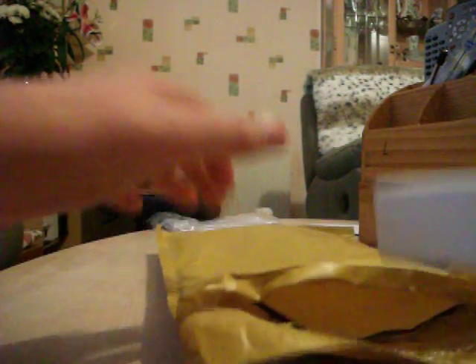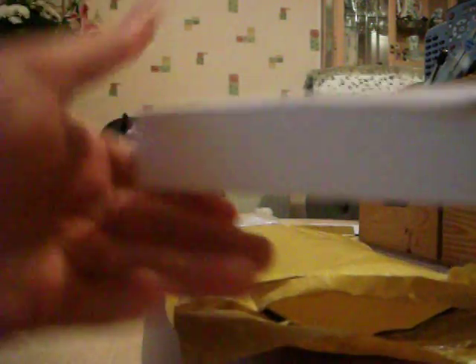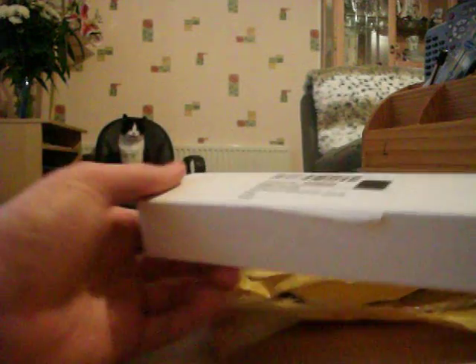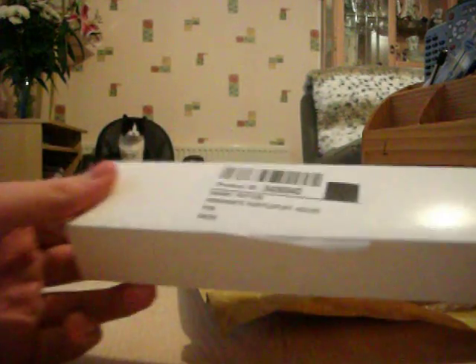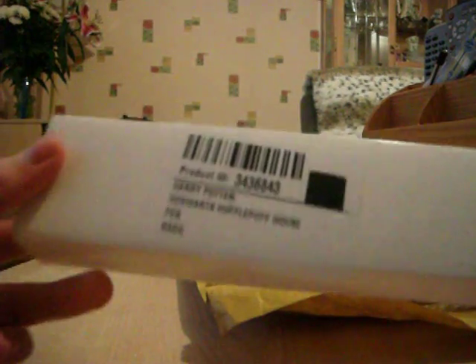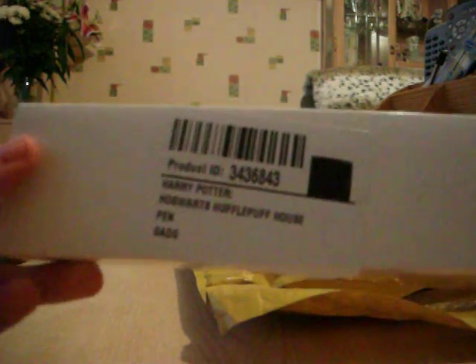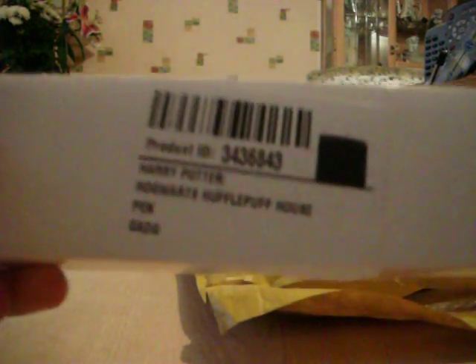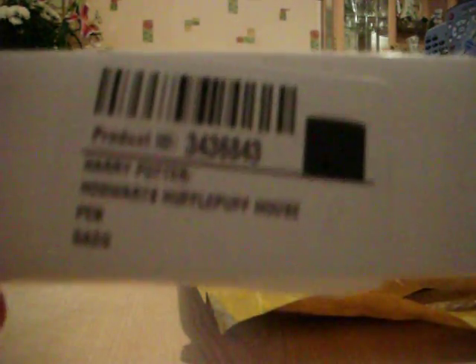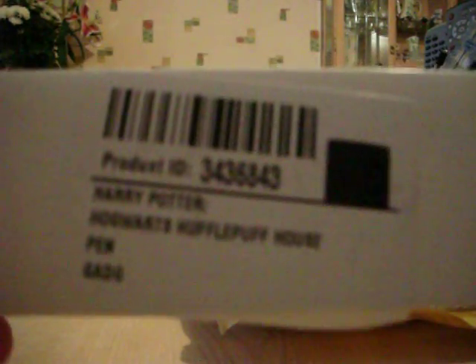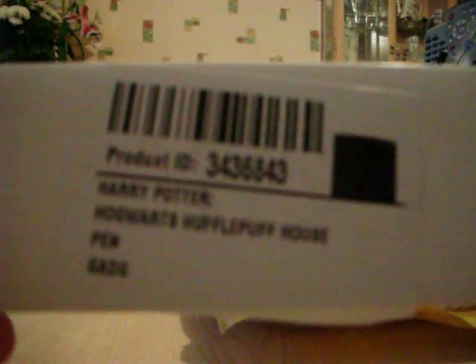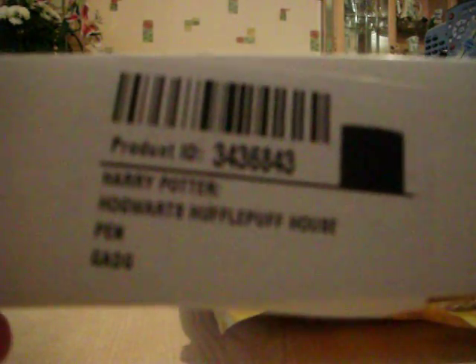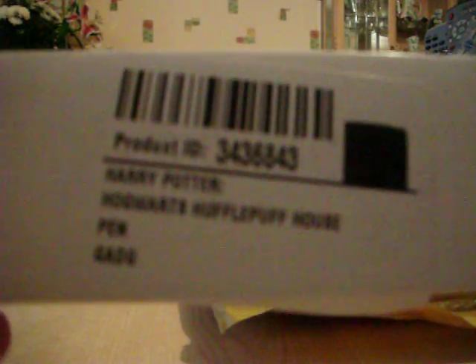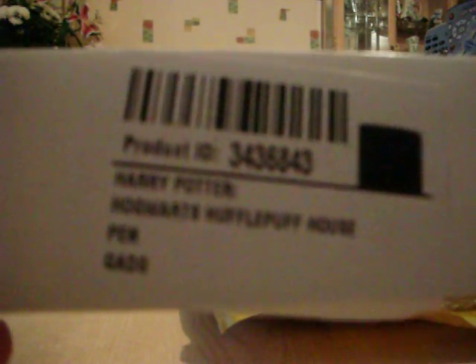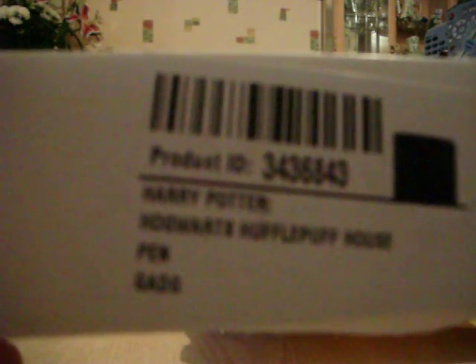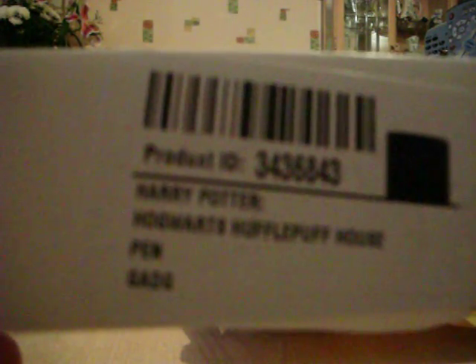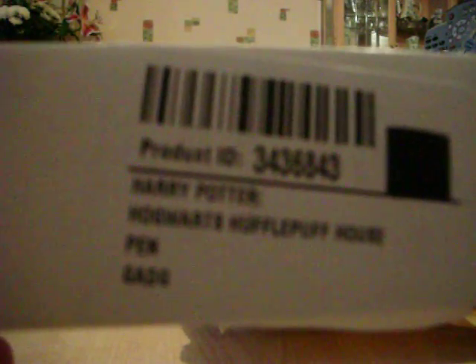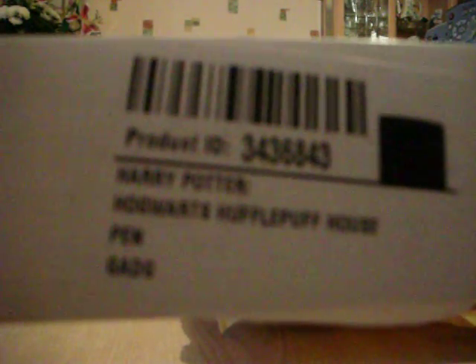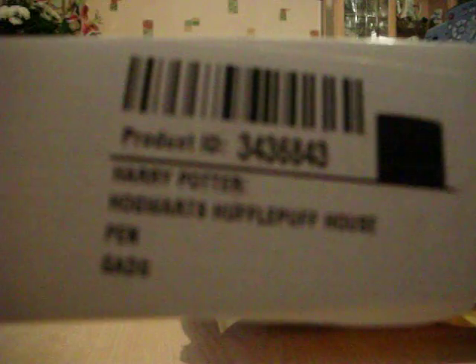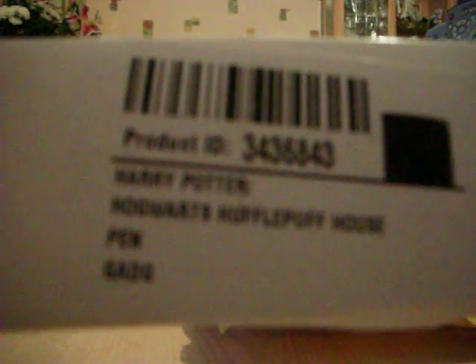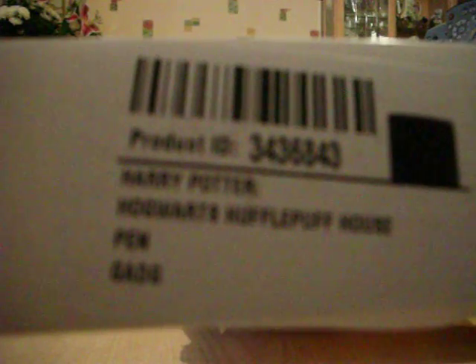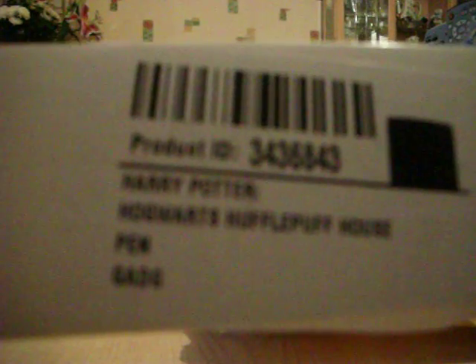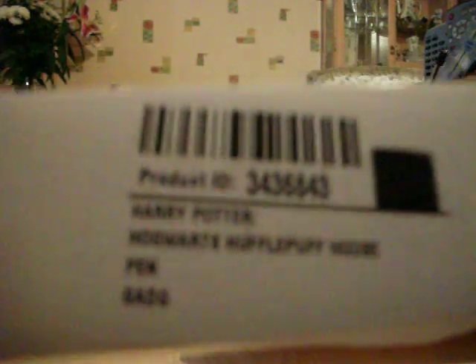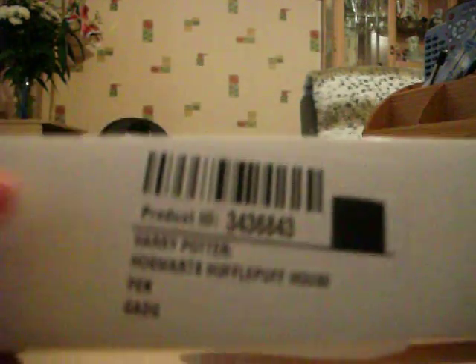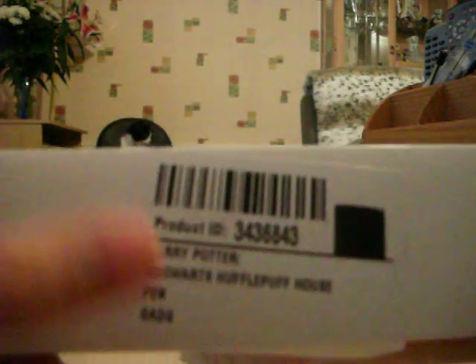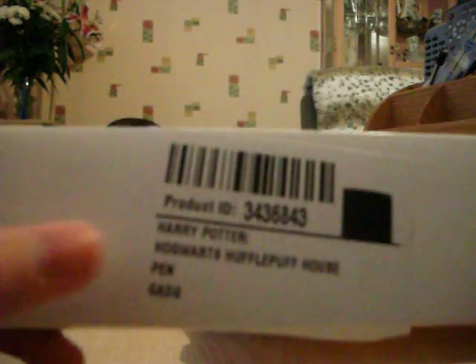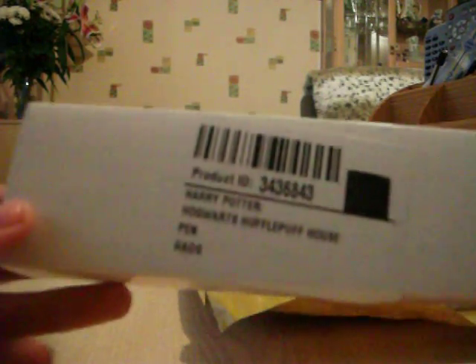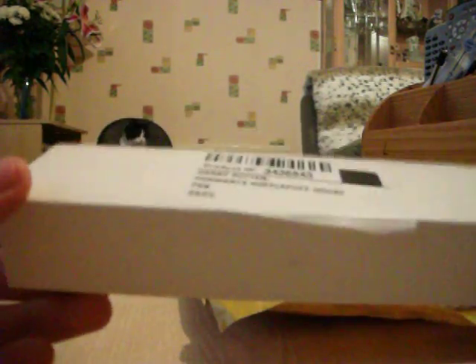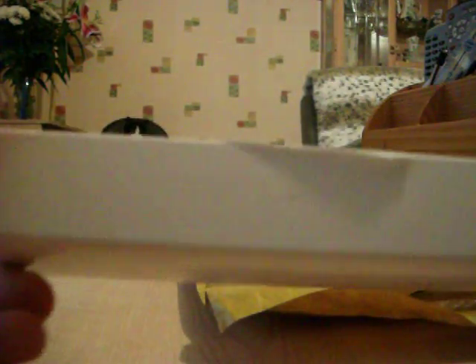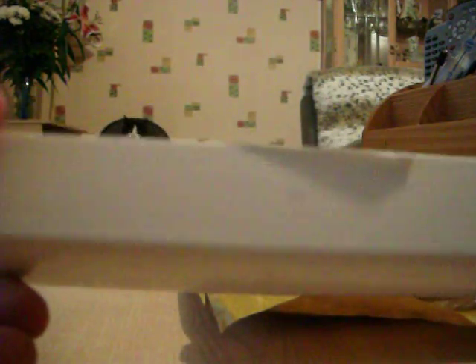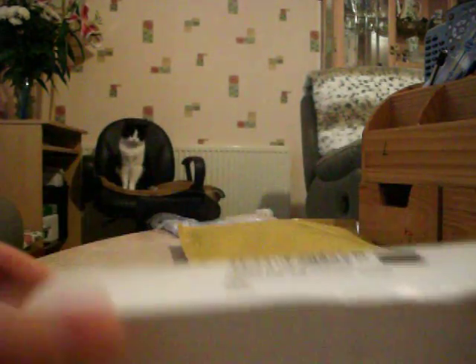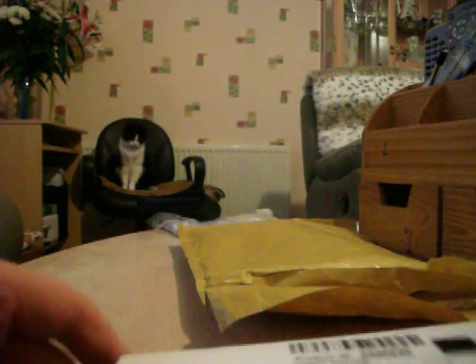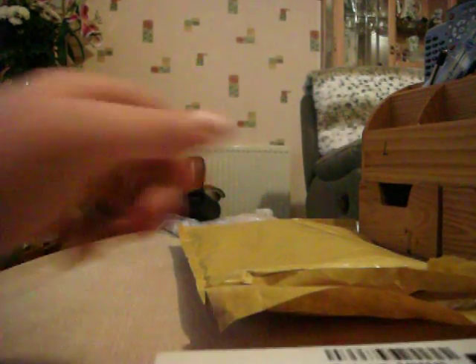Oh cool, it comes in a little box! Harry Potter Hogwarts Hufflepuff house pen — that's what it says there. I'm not sure if you can see that, it's pretty bad quality of the camera.